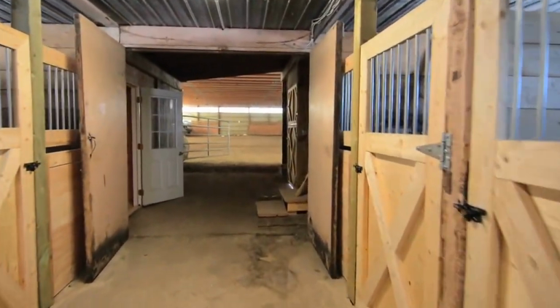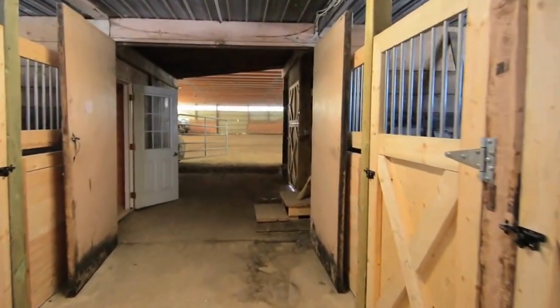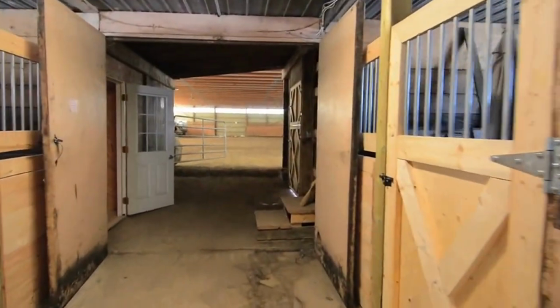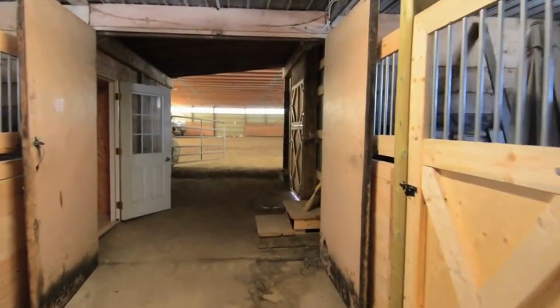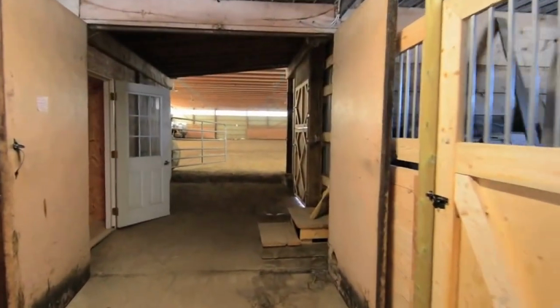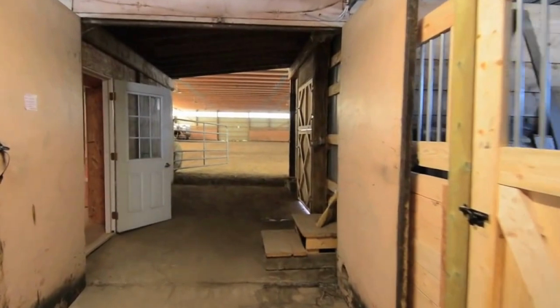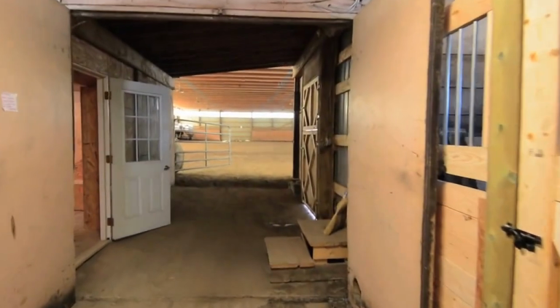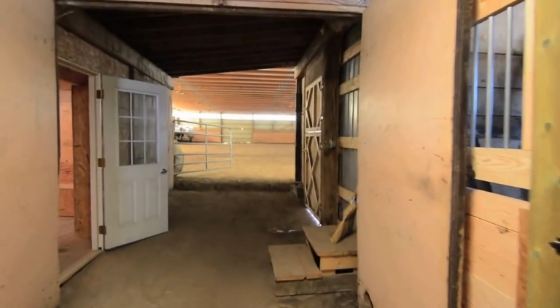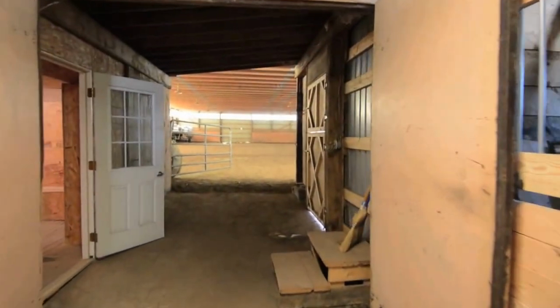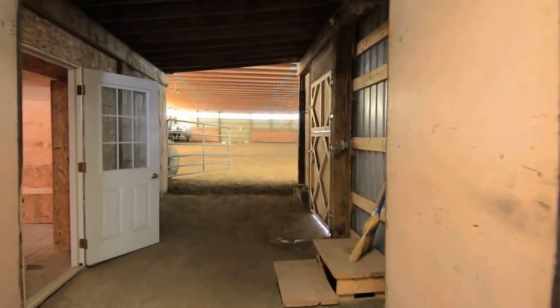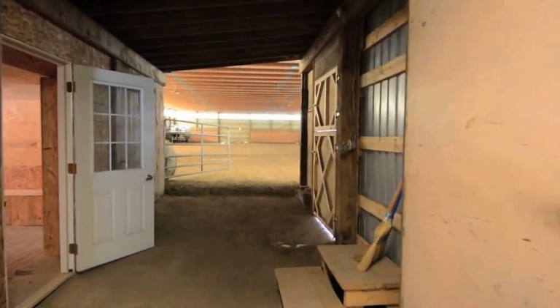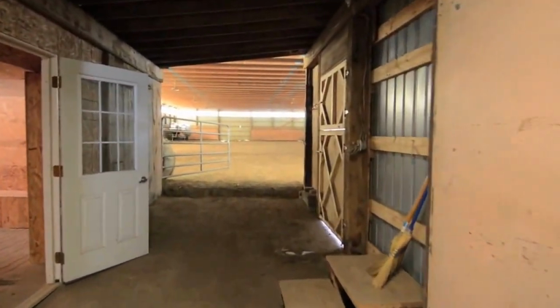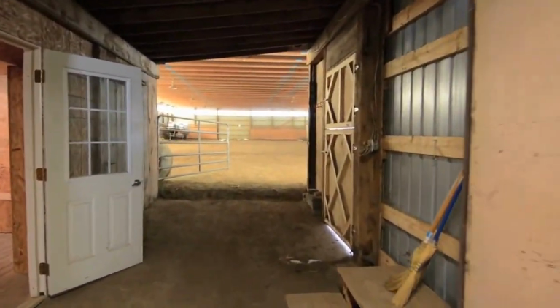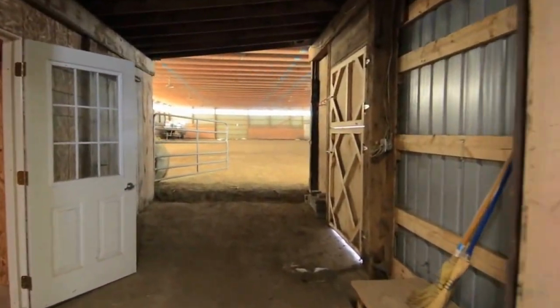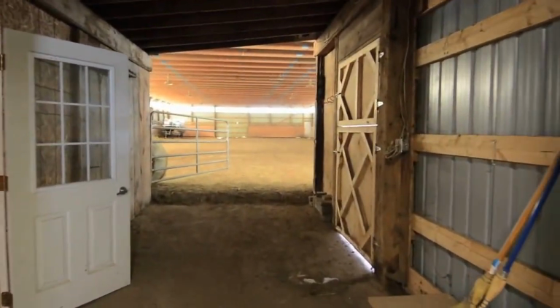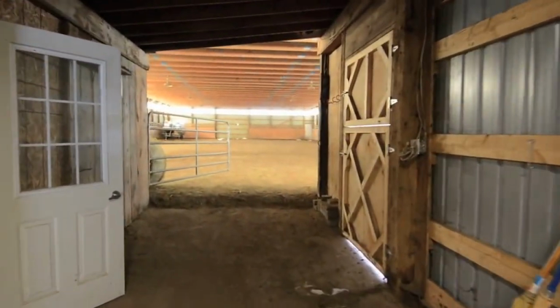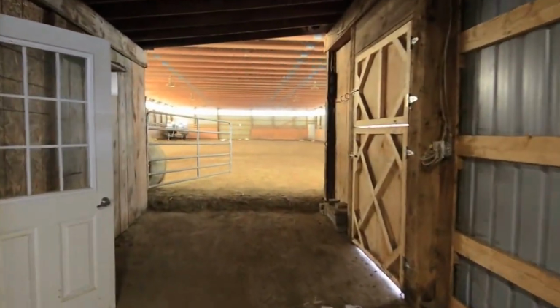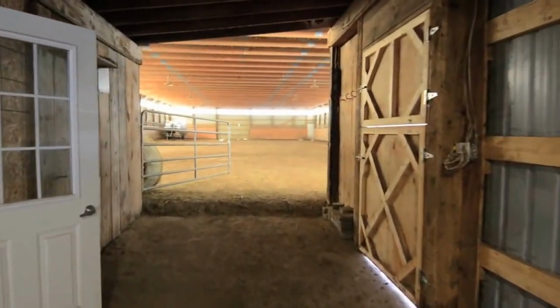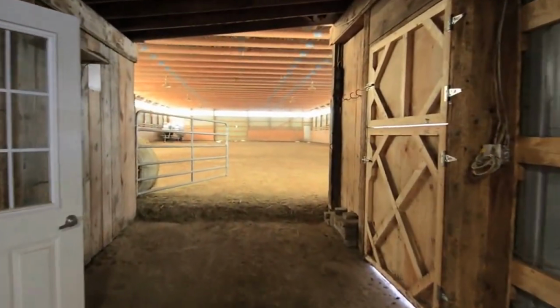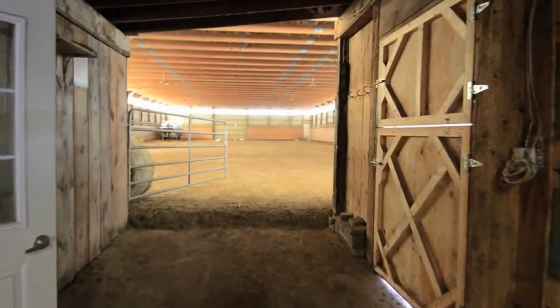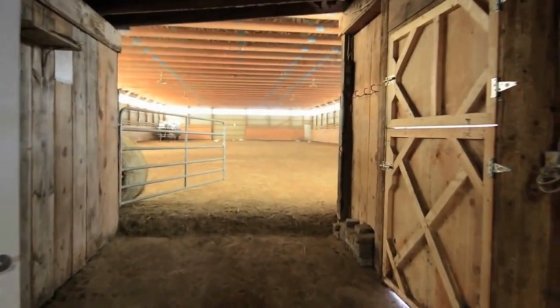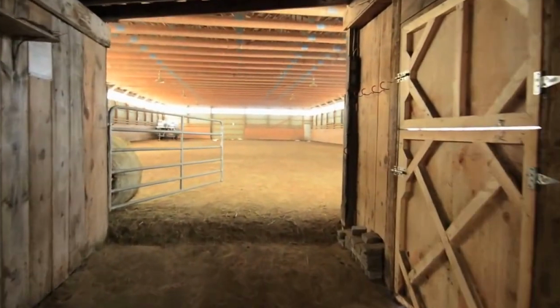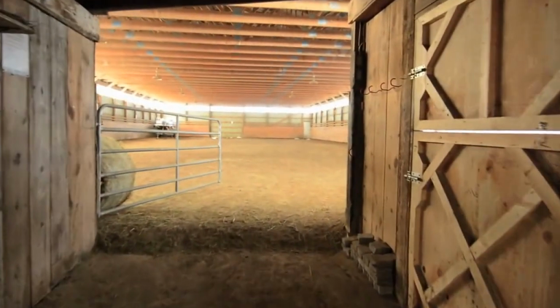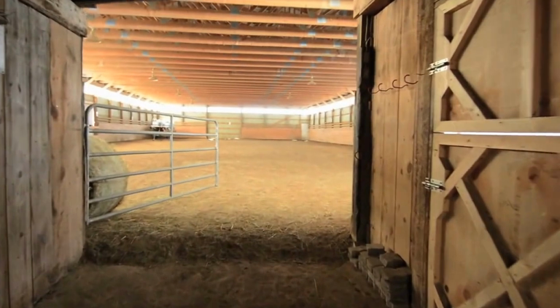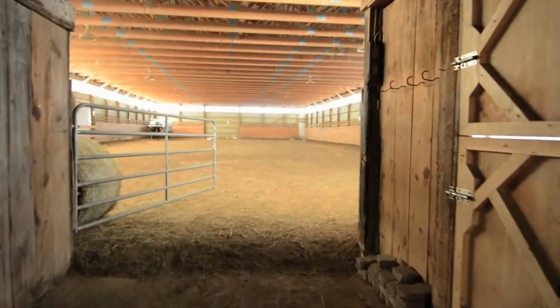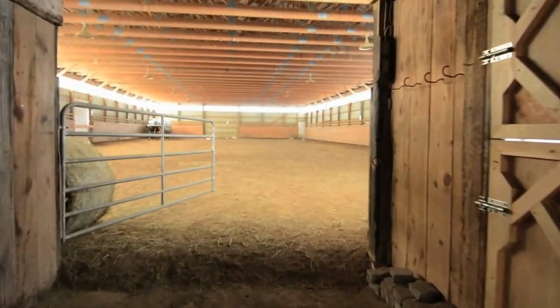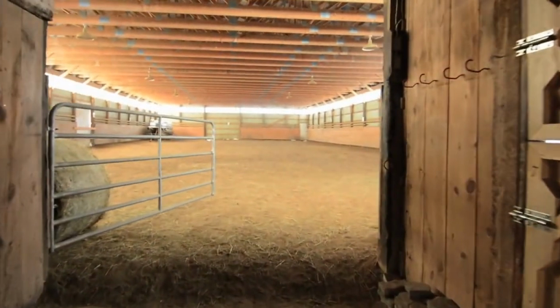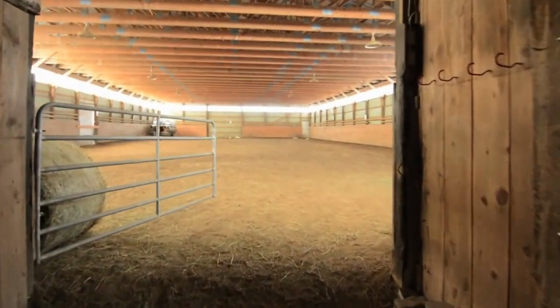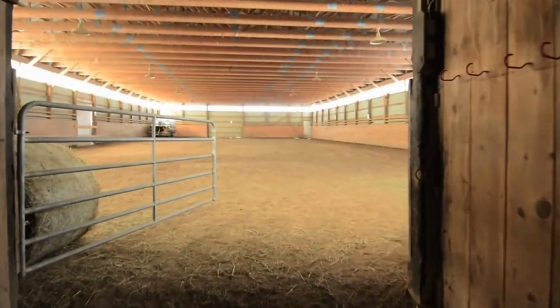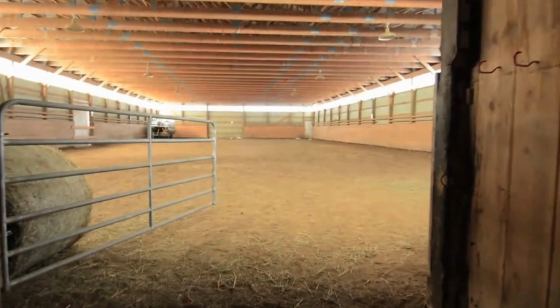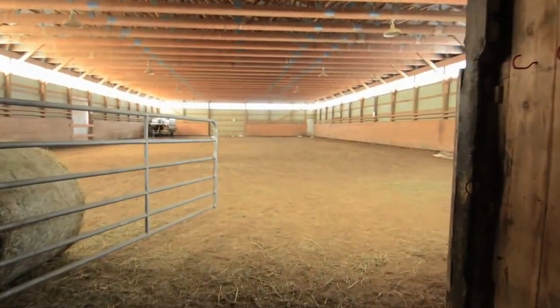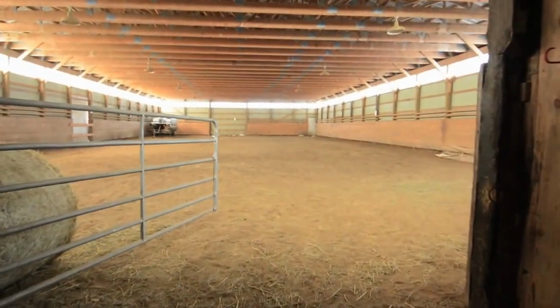There is direct access to the 60 foot by 120 foot conventional indoor arena, and the barn comes with an insulated tack room and an insulated viewing room on the upper level.